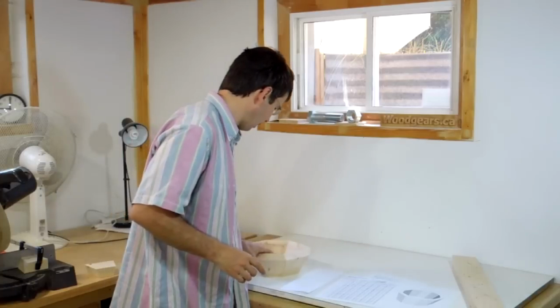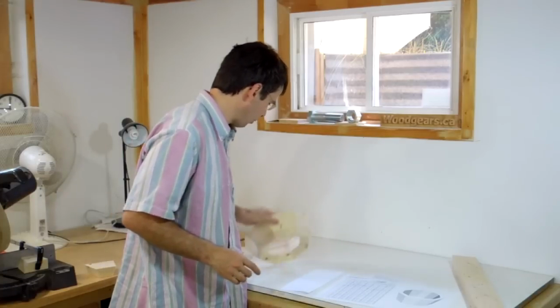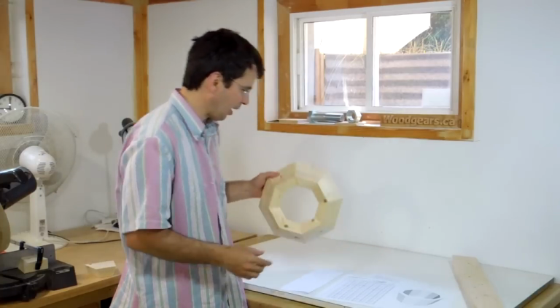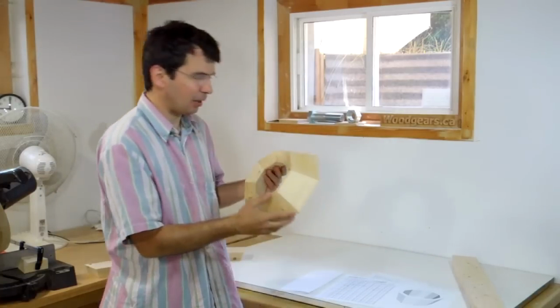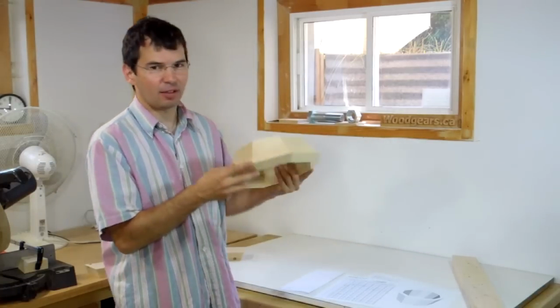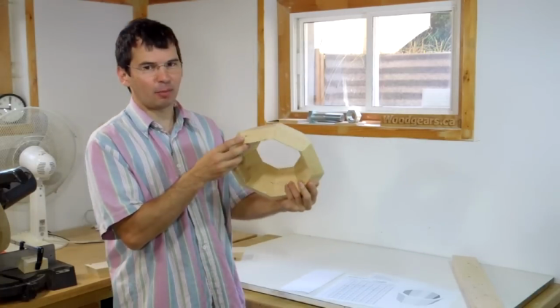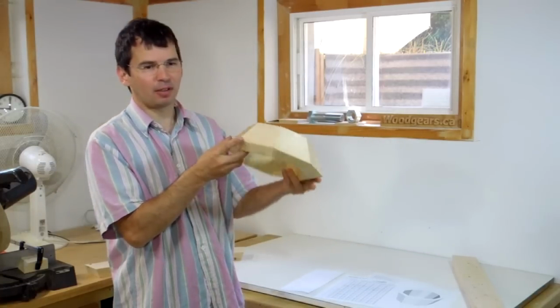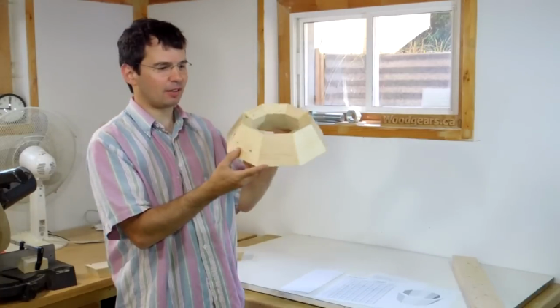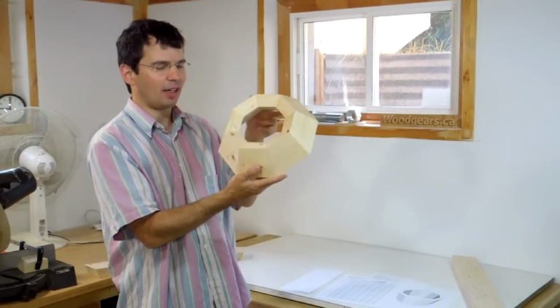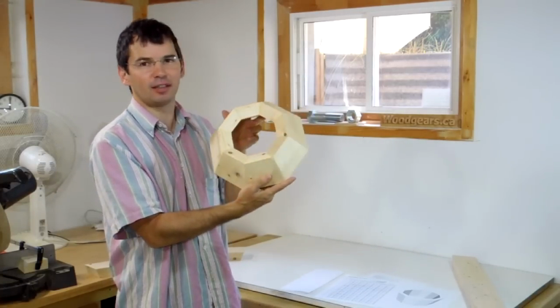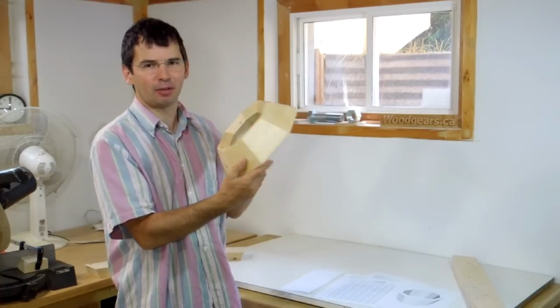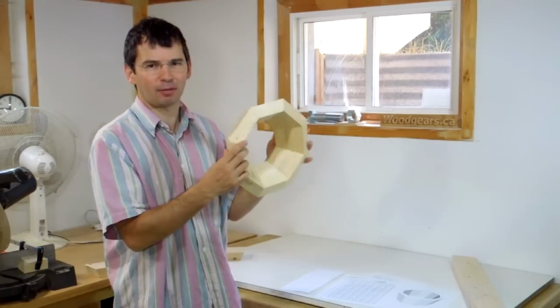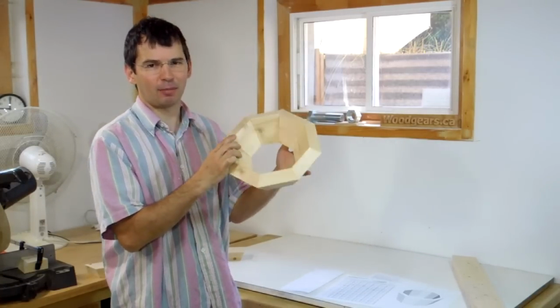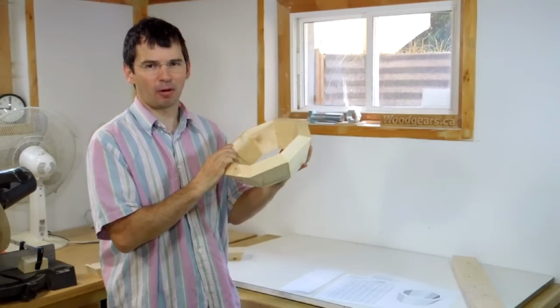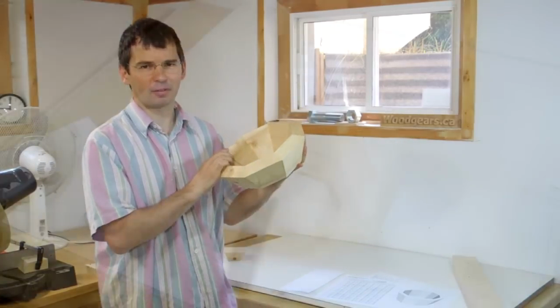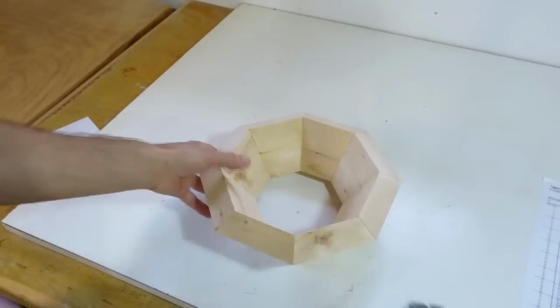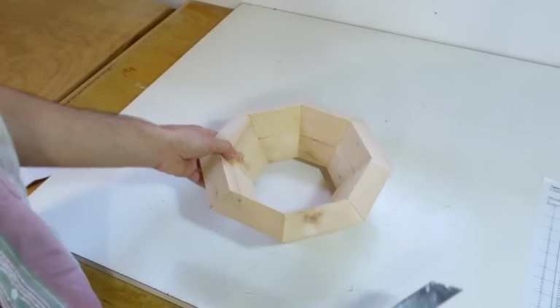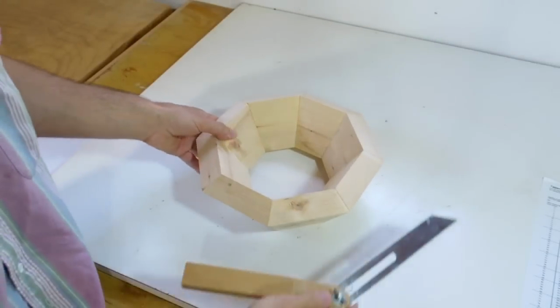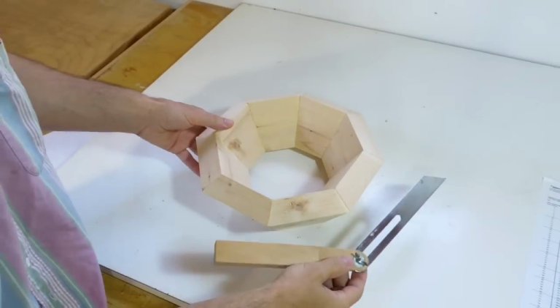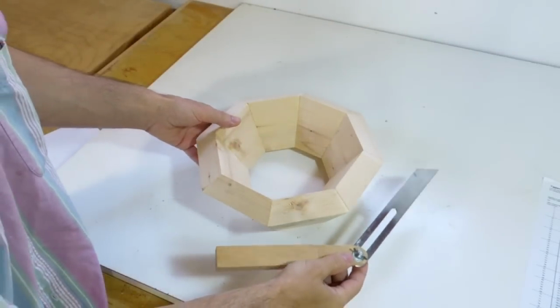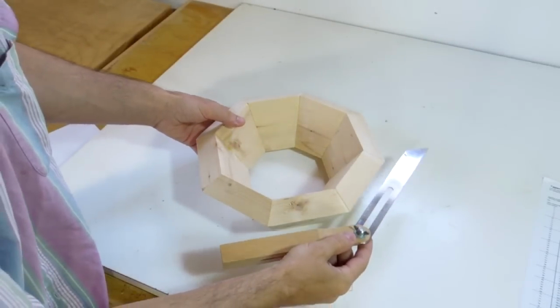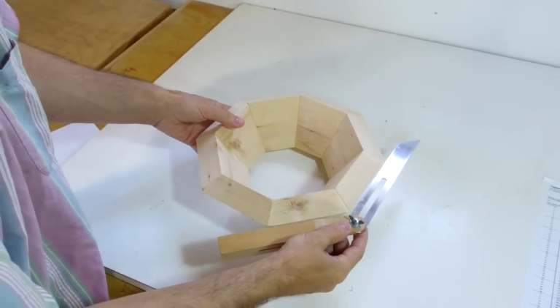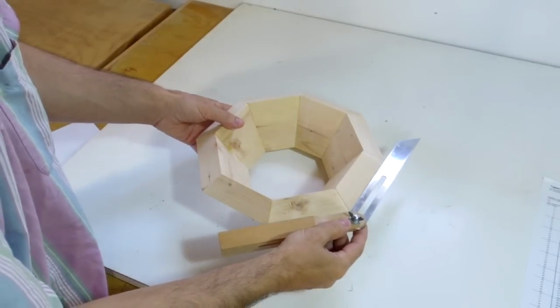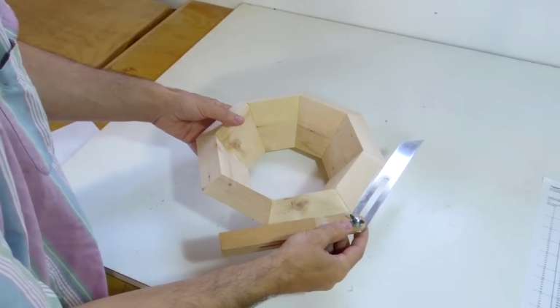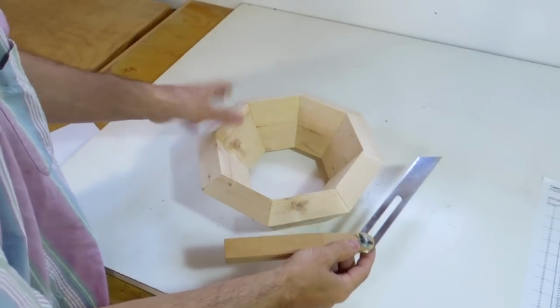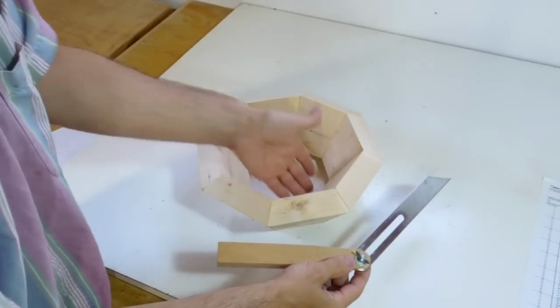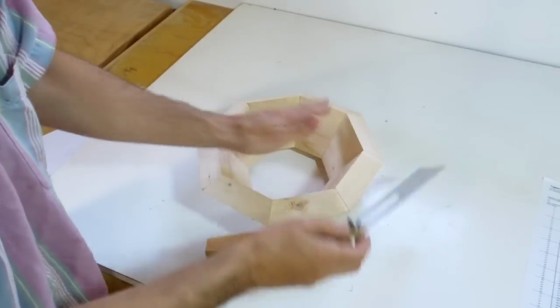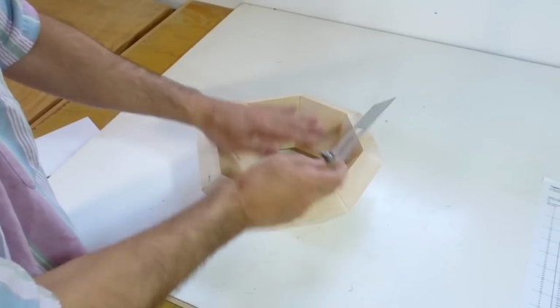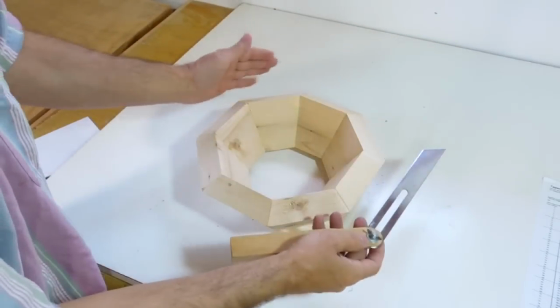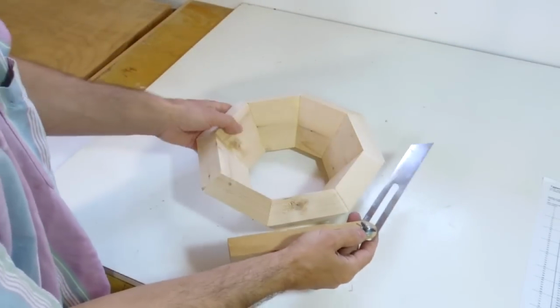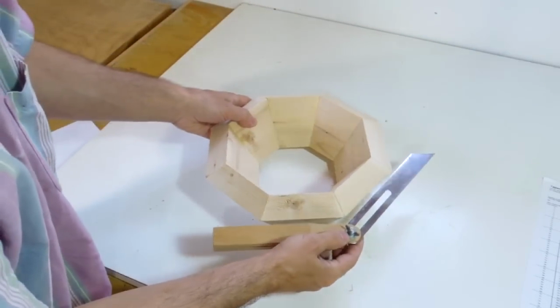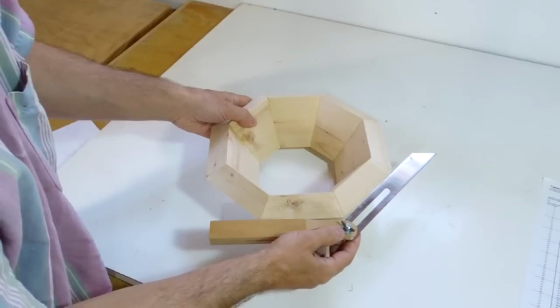I even made a test piece on how to make one of these. In this video I'll cover that a bit more. To give you an idea why these angles need recalculating for different angles of tapering out this shape: